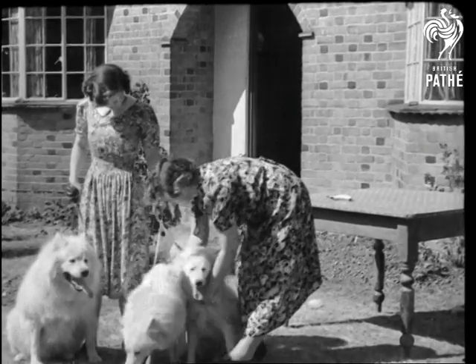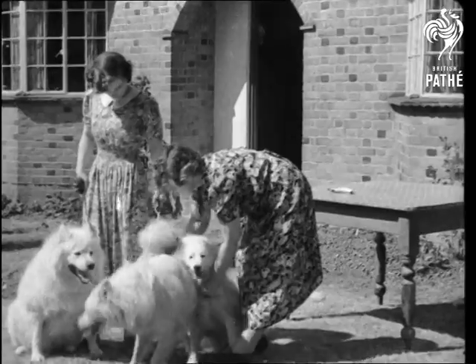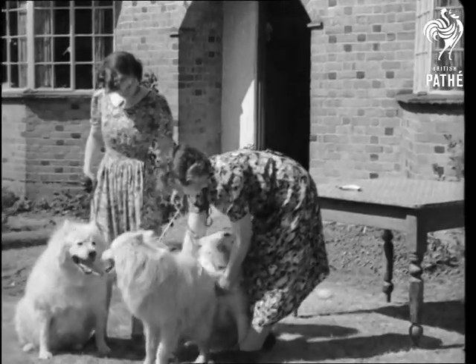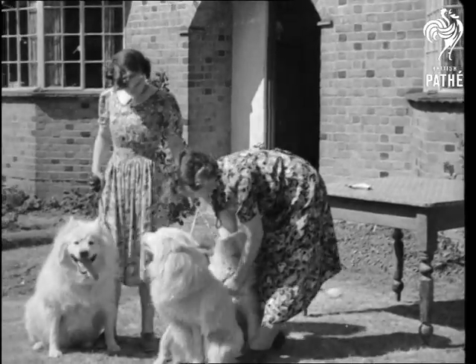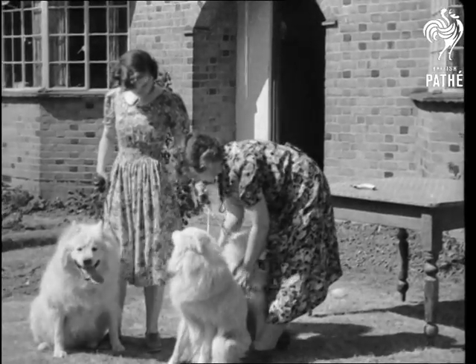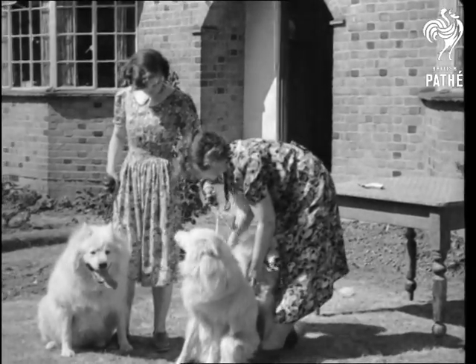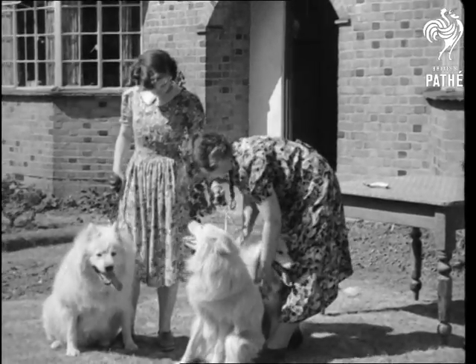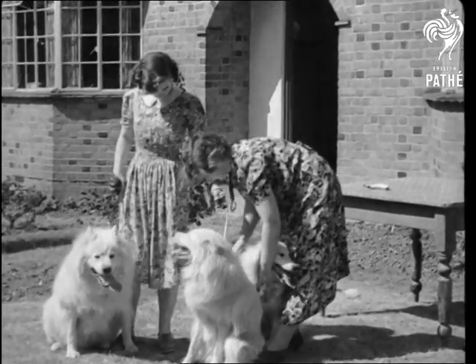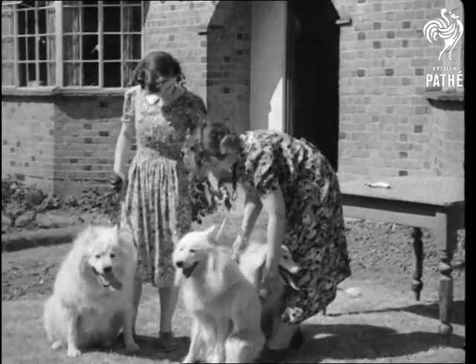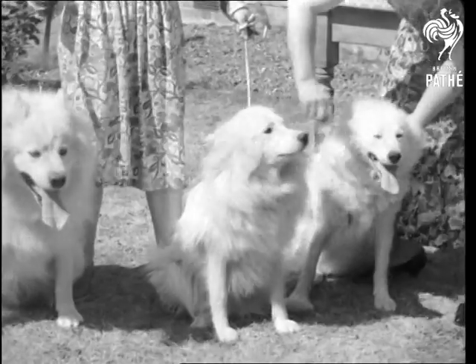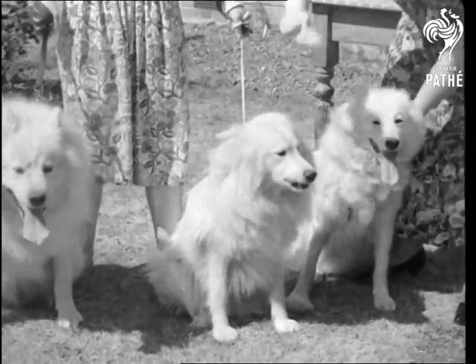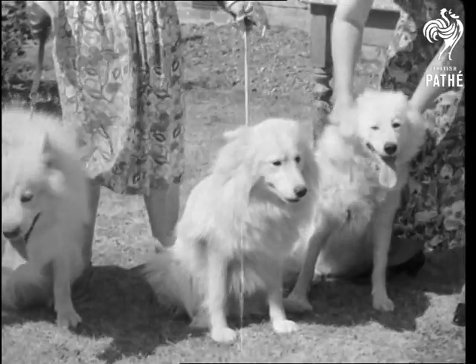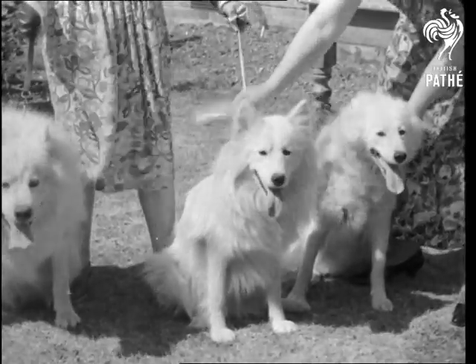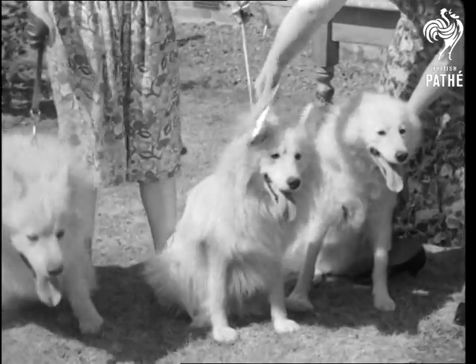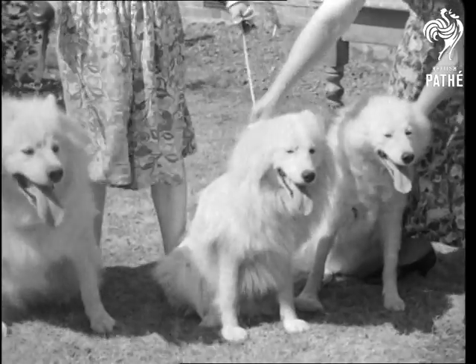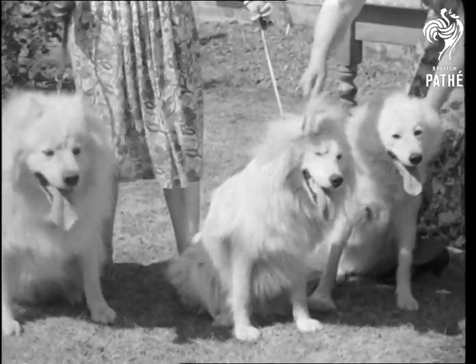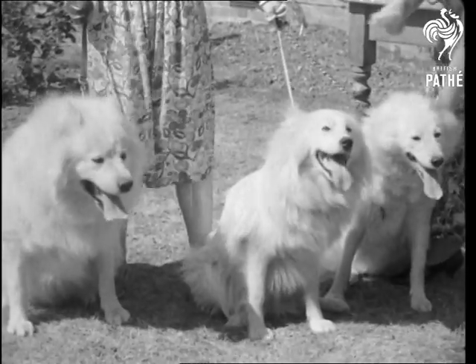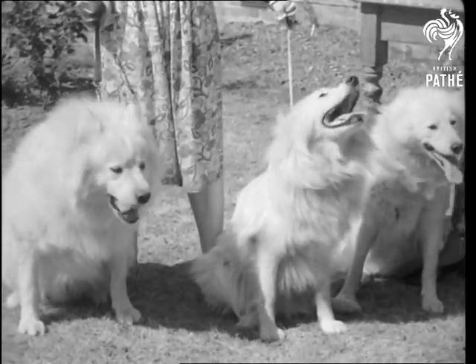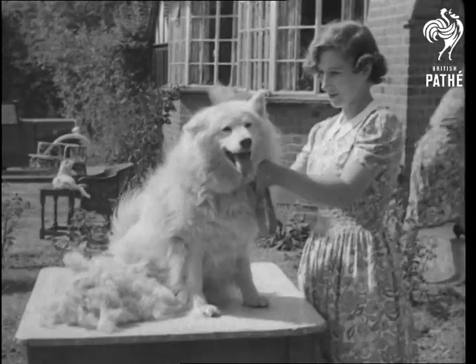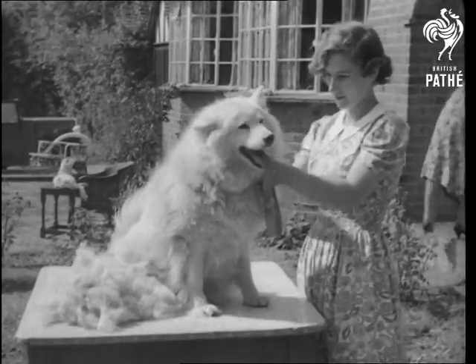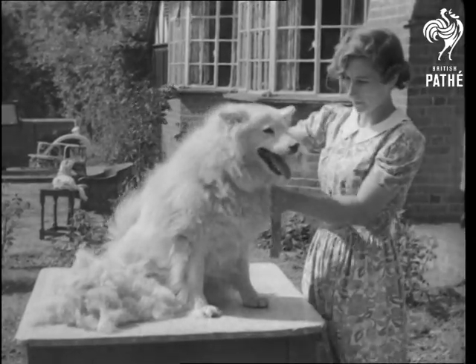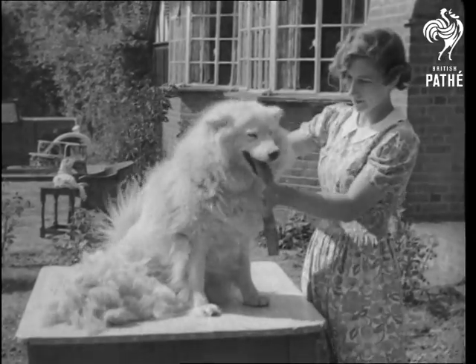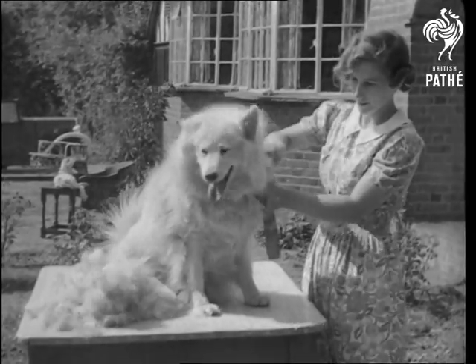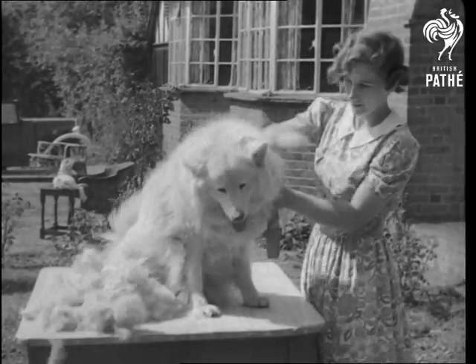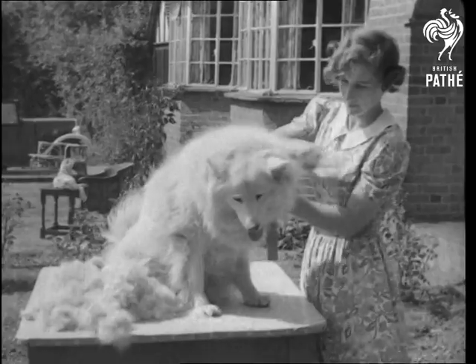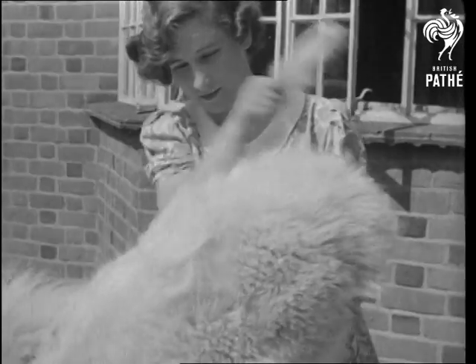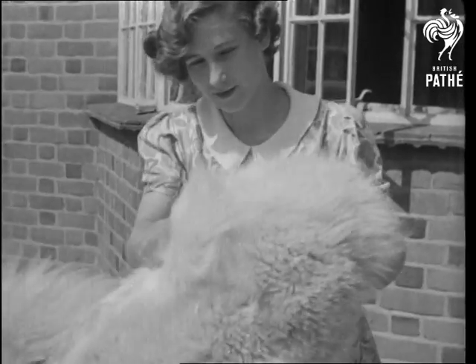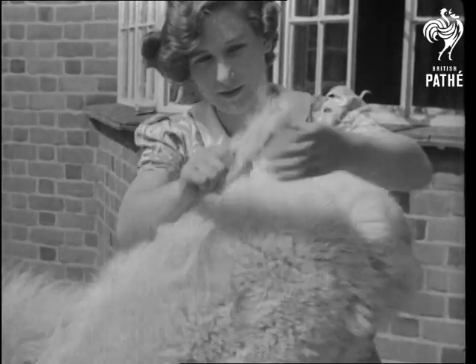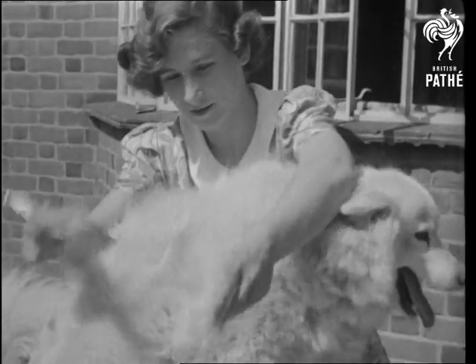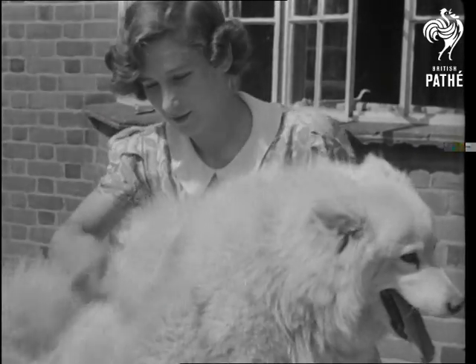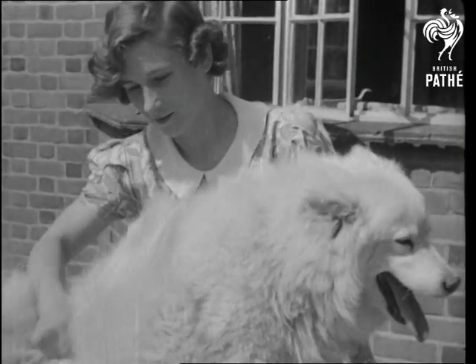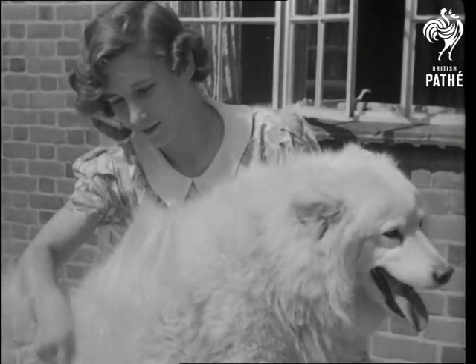Dog wool for winter comforts — that's one of the latest and brightest ideas of the Canine Defence League, and it has the willing cooperation of the four-legged sports who are only too pleased to give their overcoats for socks for the forces. Quite a different kind of socks the troops will give to the Huns.